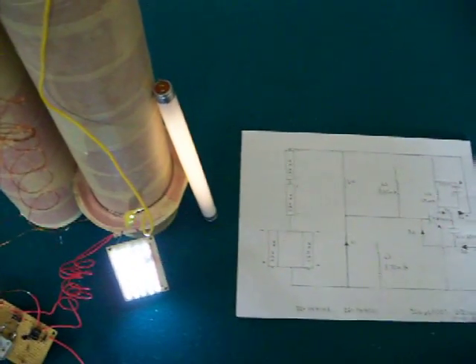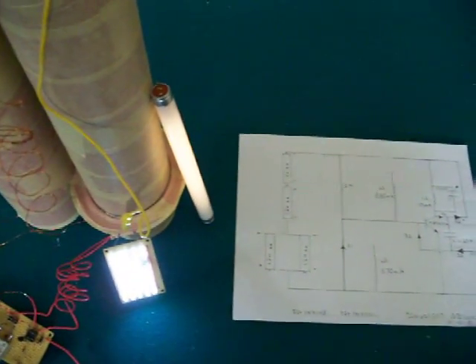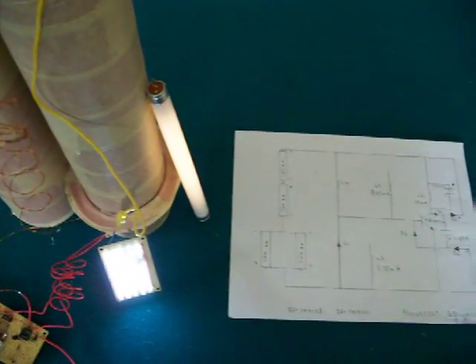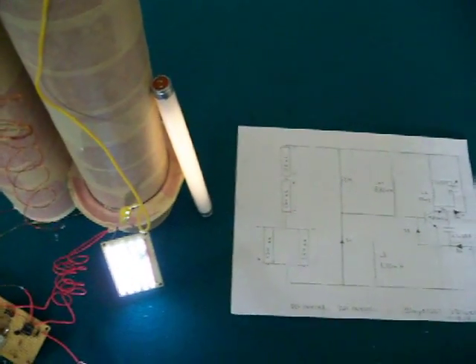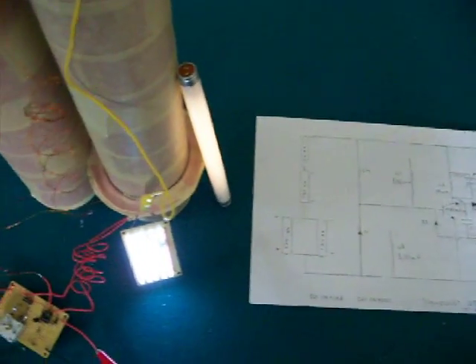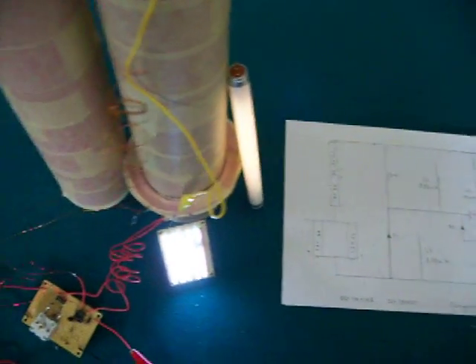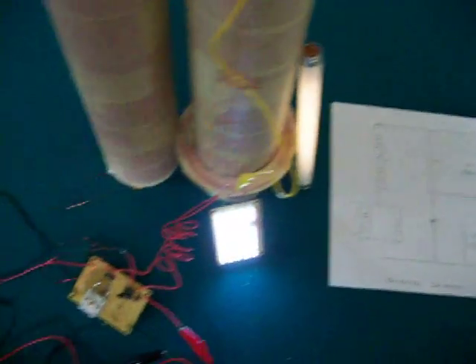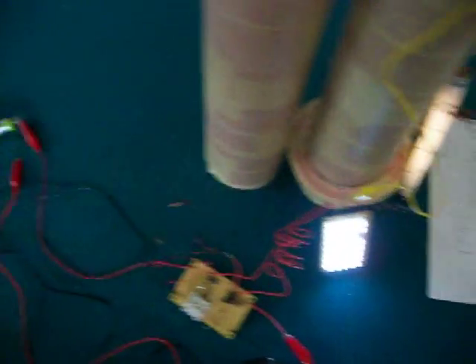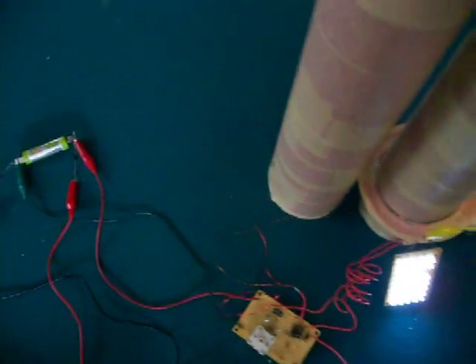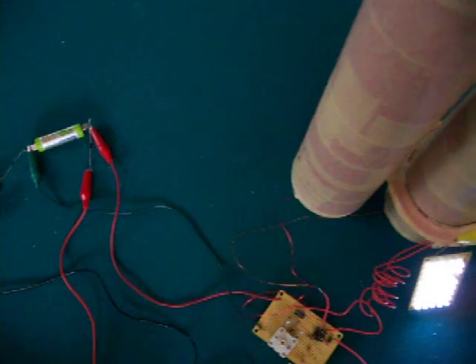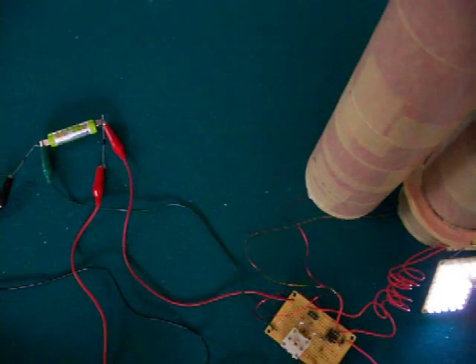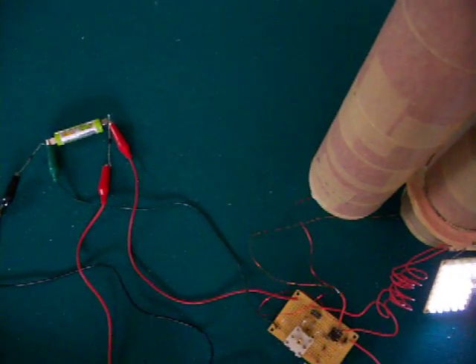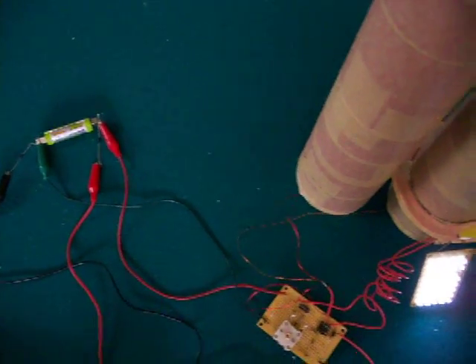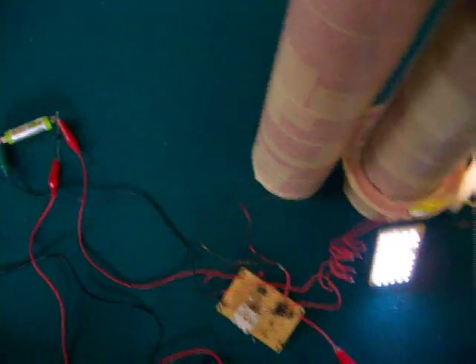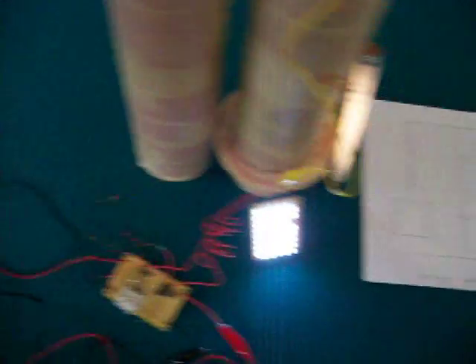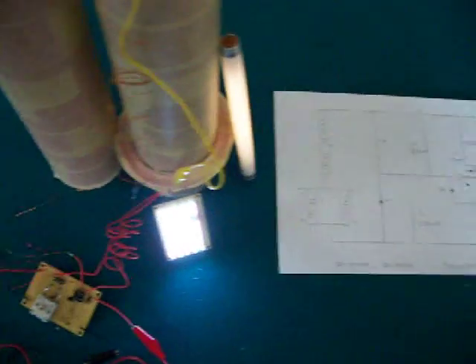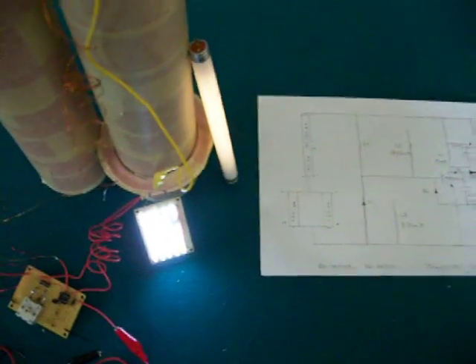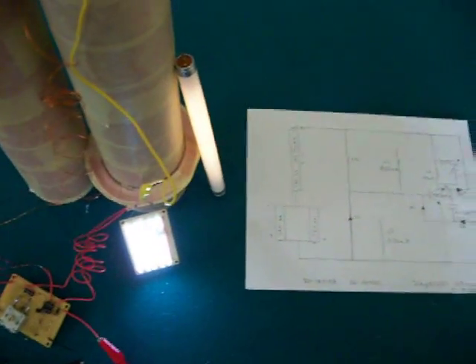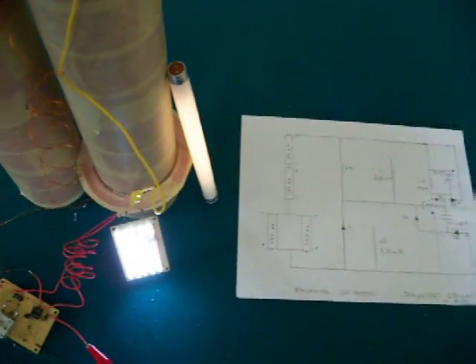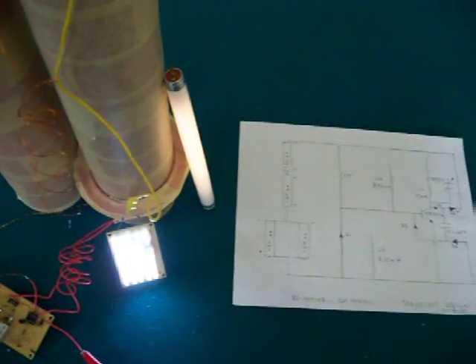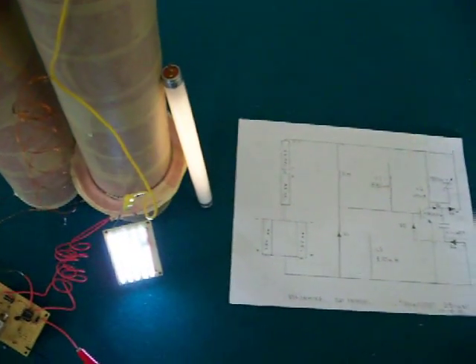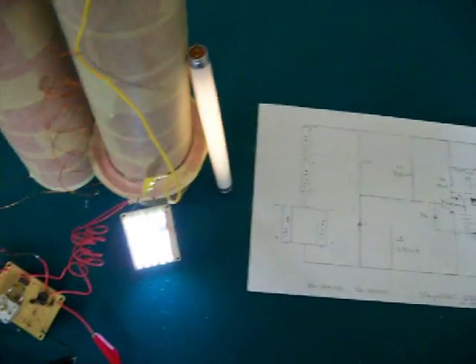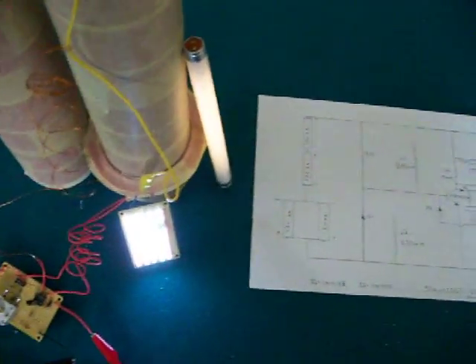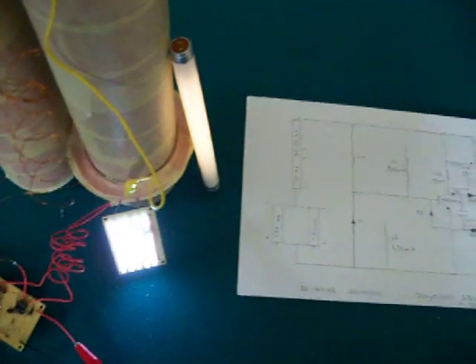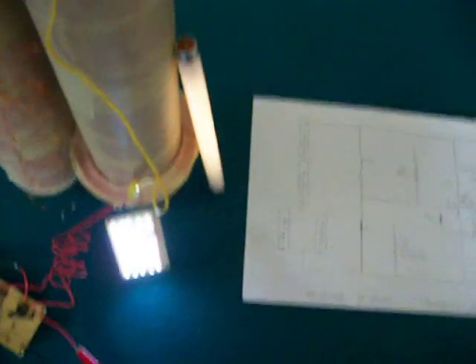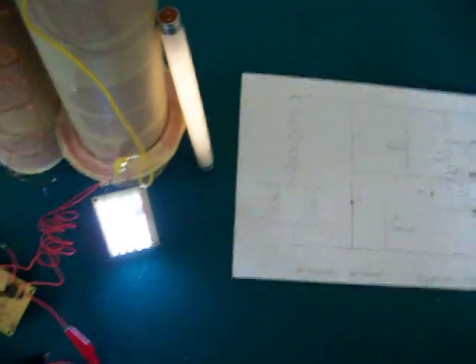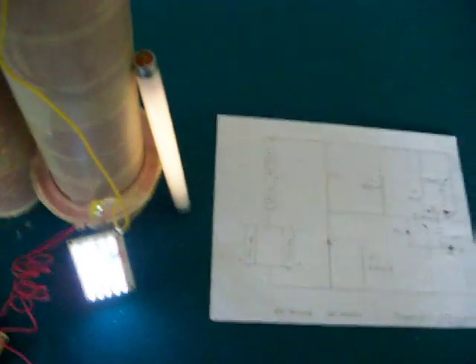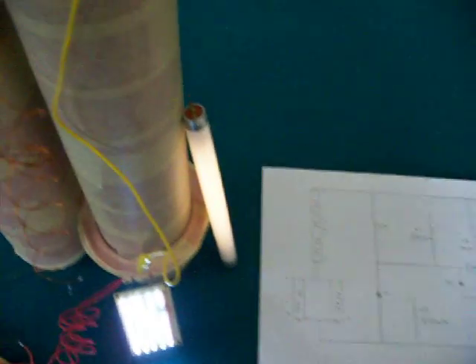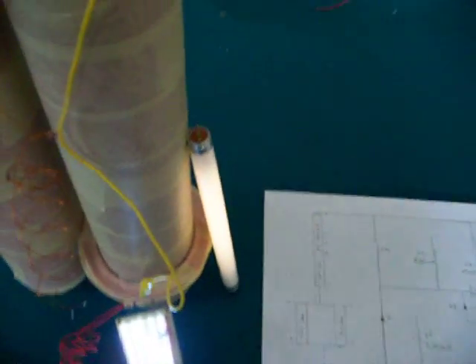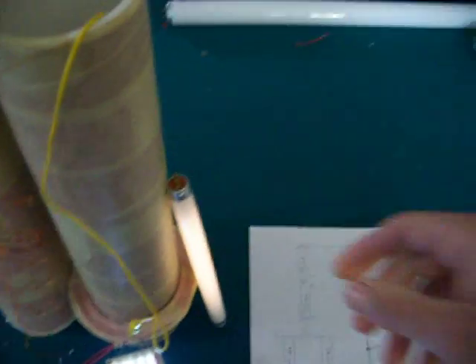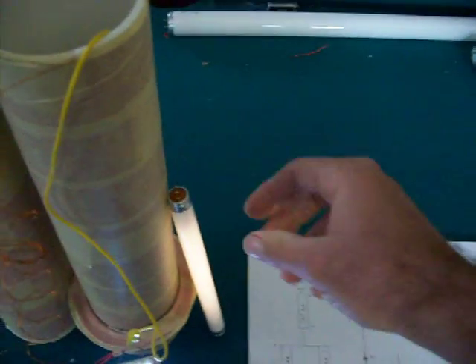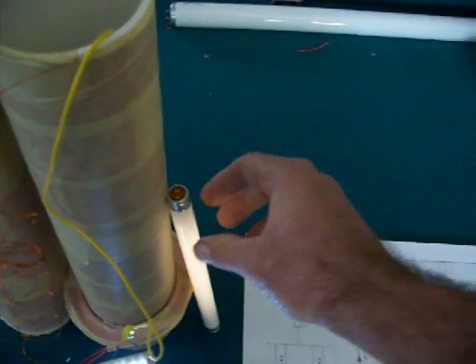Here I have the exciter running off a rechargeable AA battery, lighting 39 LEDs in the 6 watt fluorescent tube.